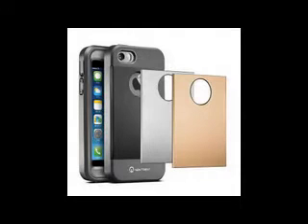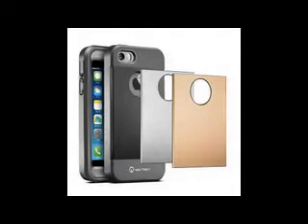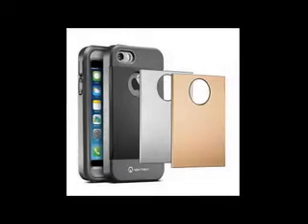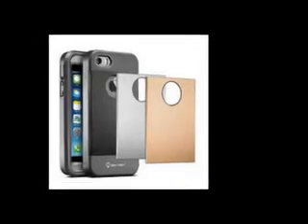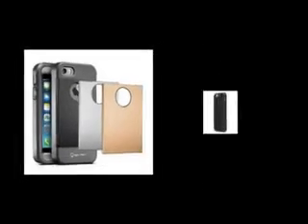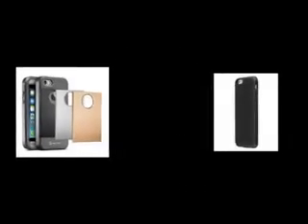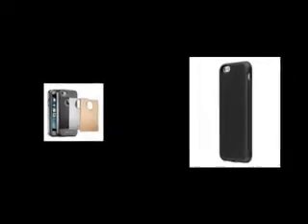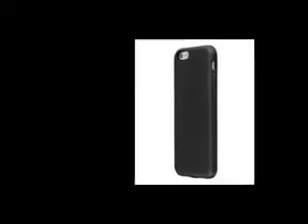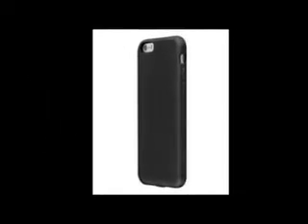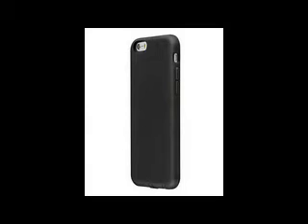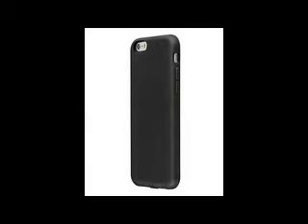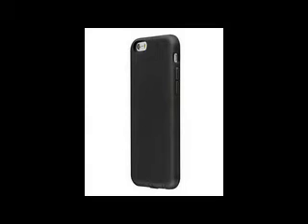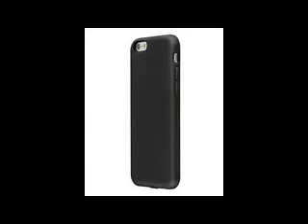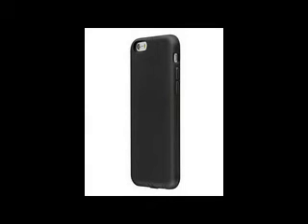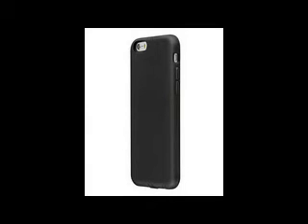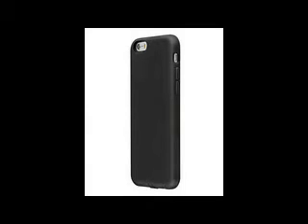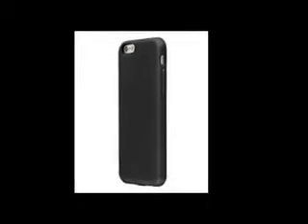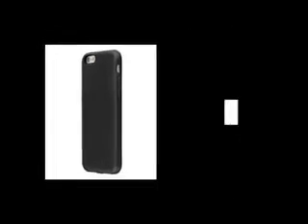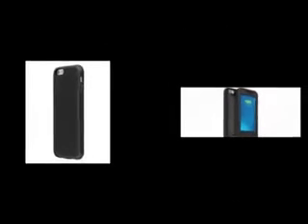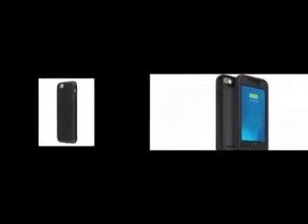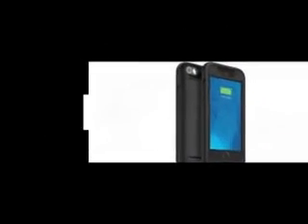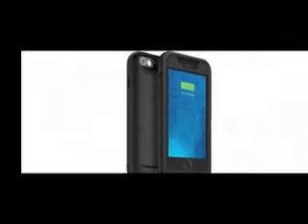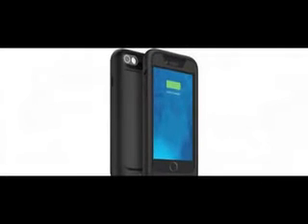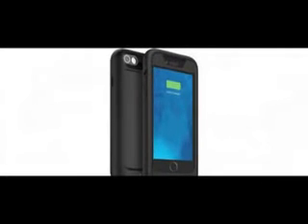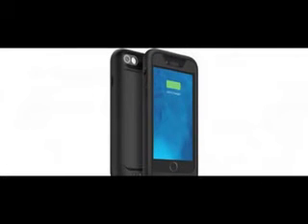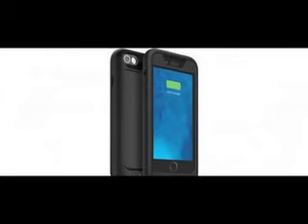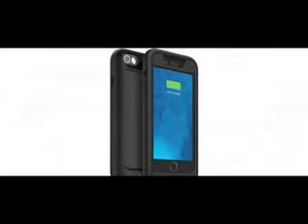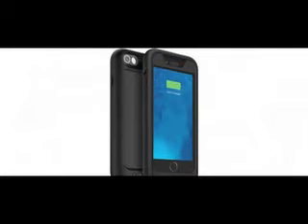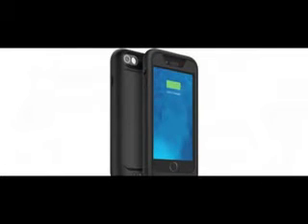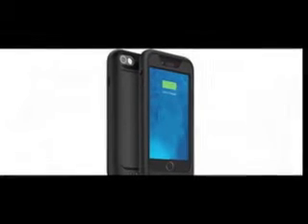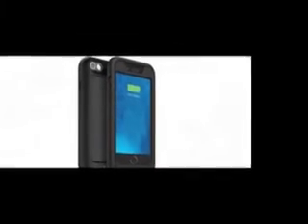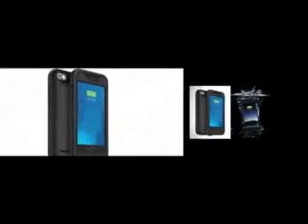Just like its predecessor, the Juice Pack Air, it is equipped with a 2,750 mAh battery, which is said to double the battery life of your iPhone 6. And according to the advertisement, it has a few other tricks up its sleeve, too.